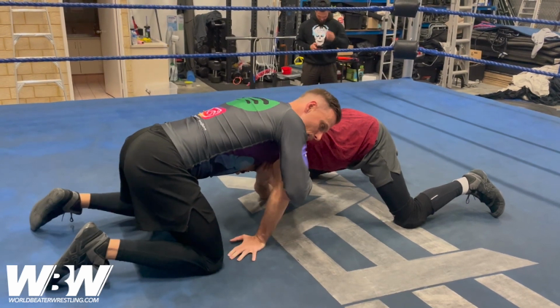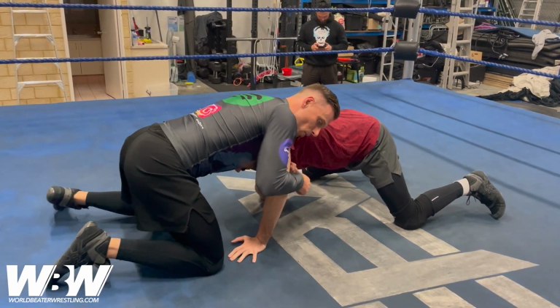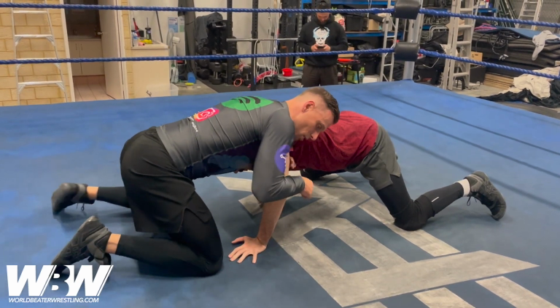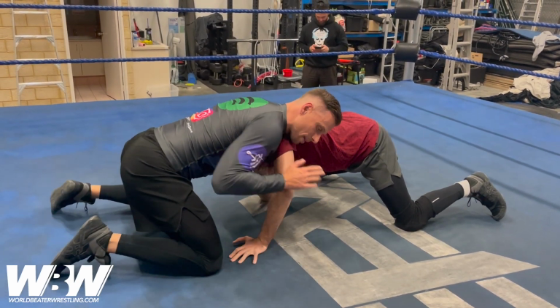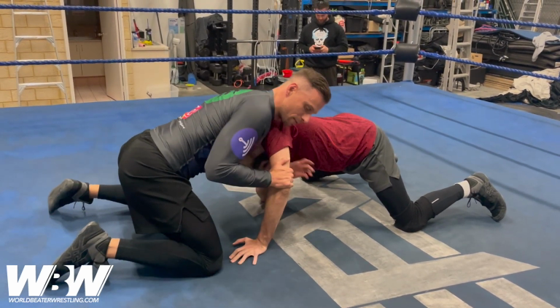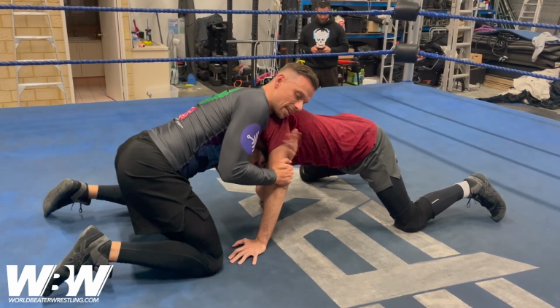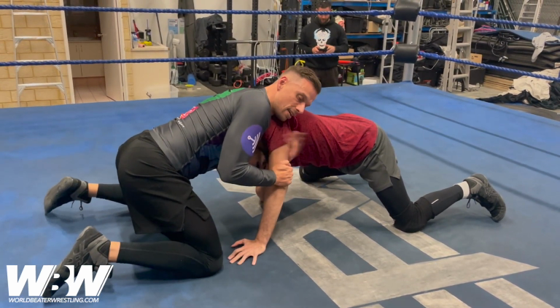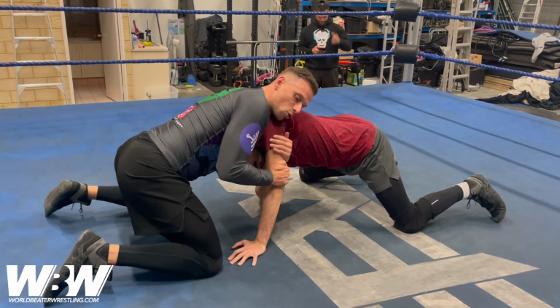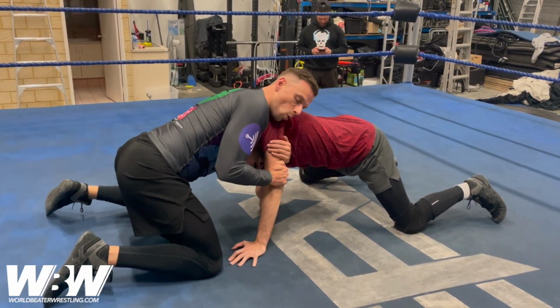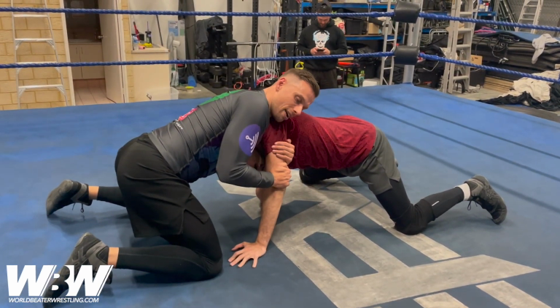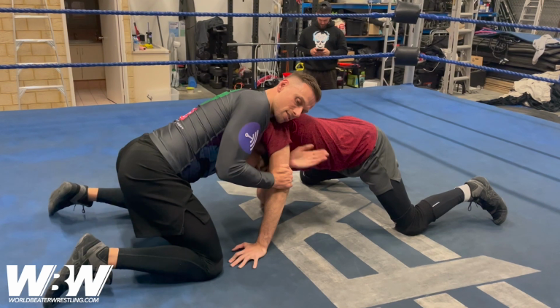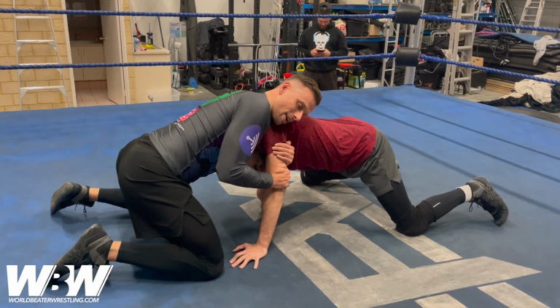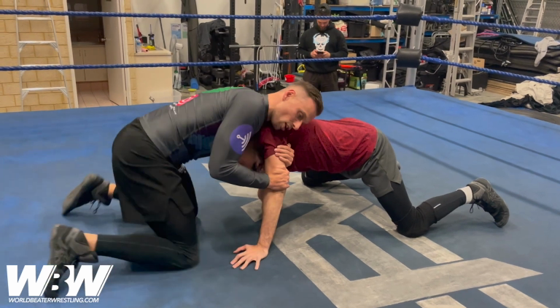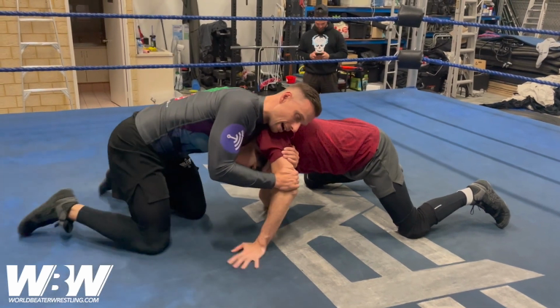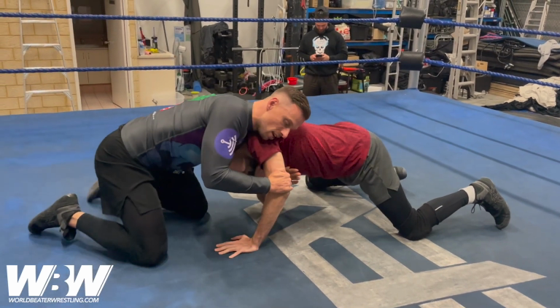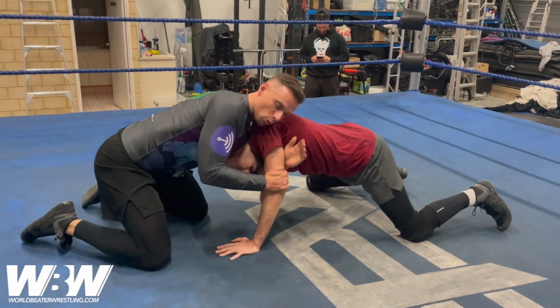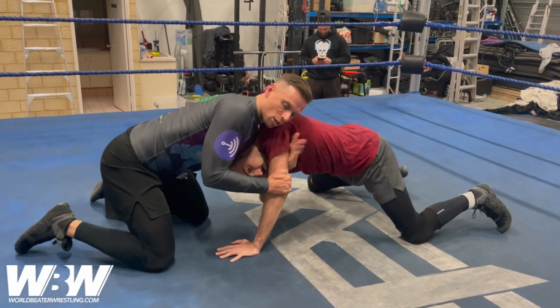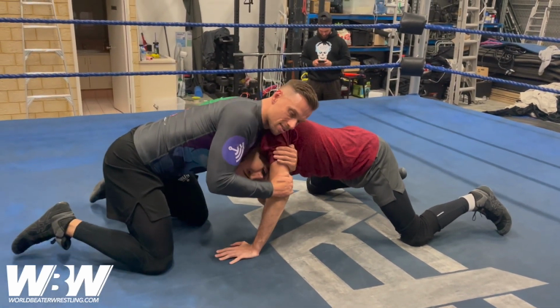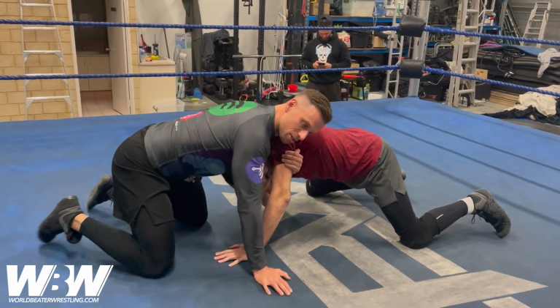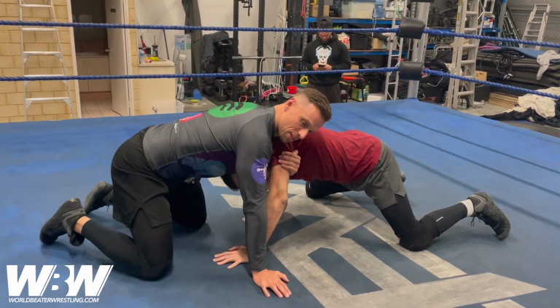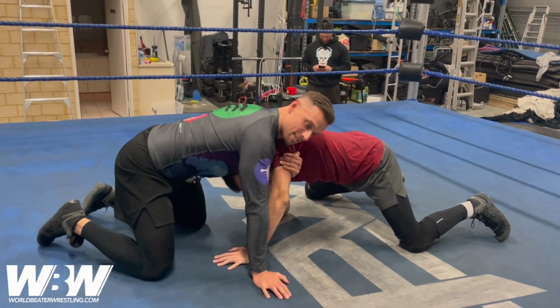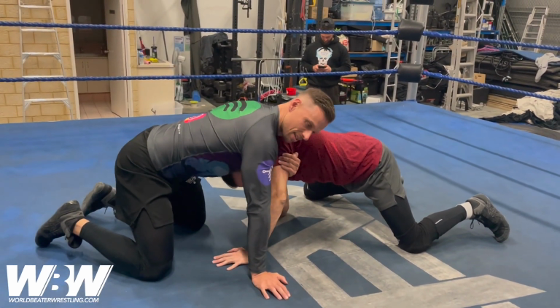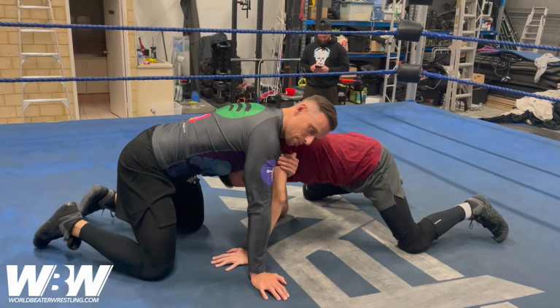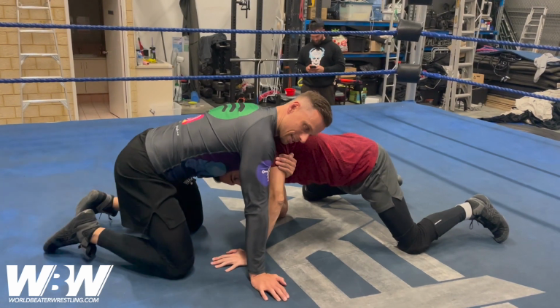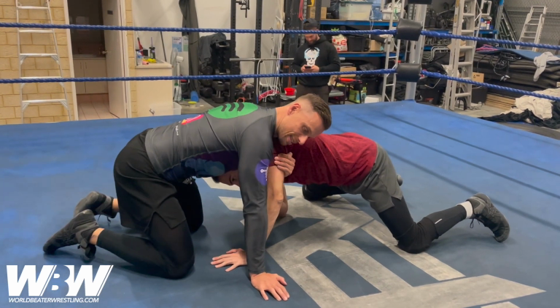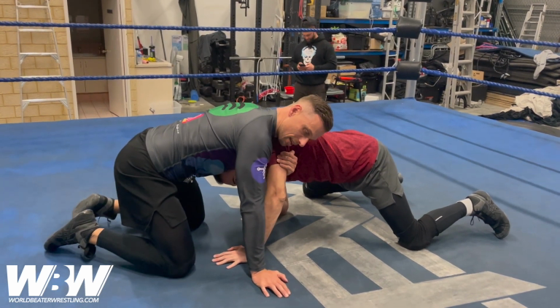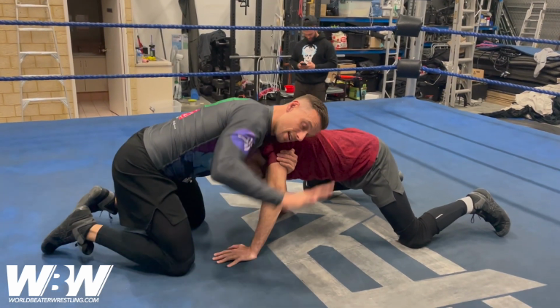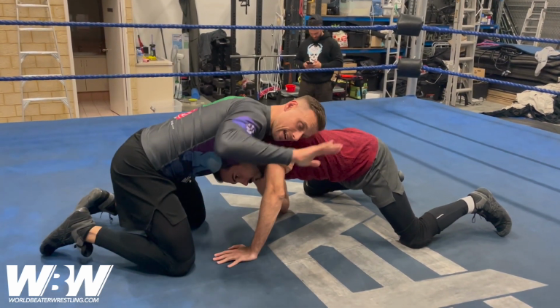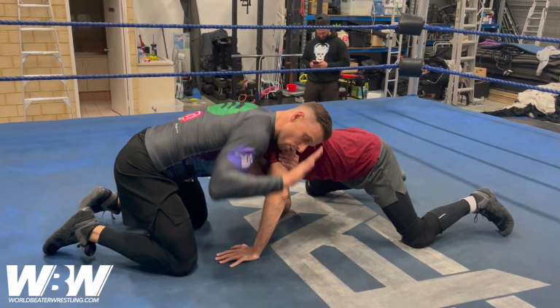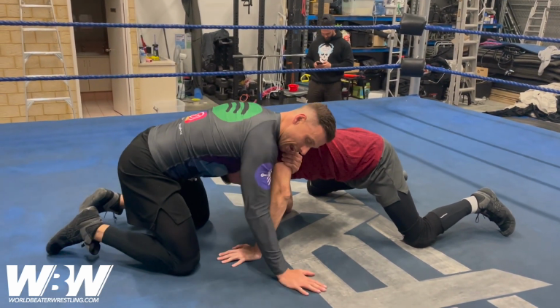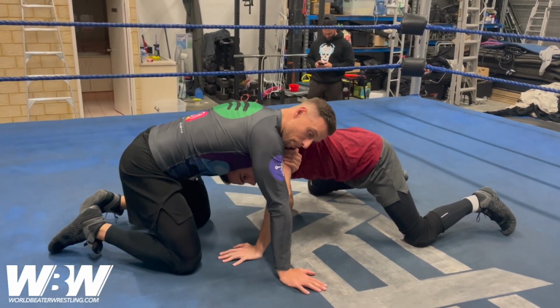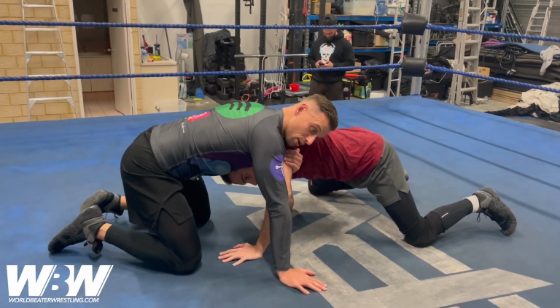...what I want you to do is firstly grab all the way across — with the front headlocking arm, reach across and almost grab the tricep. This is going to keep you a little bit tighter to their body. Secondly, your right hand is going to post off the mat.